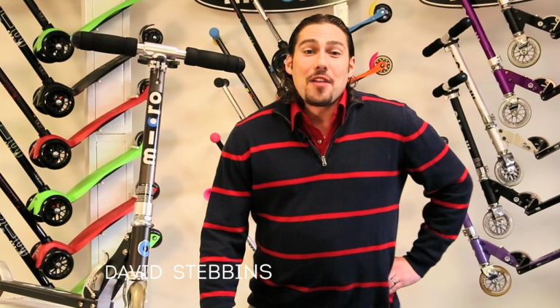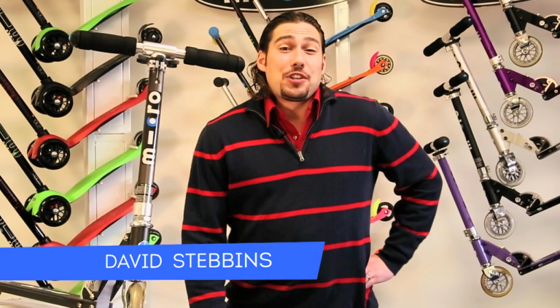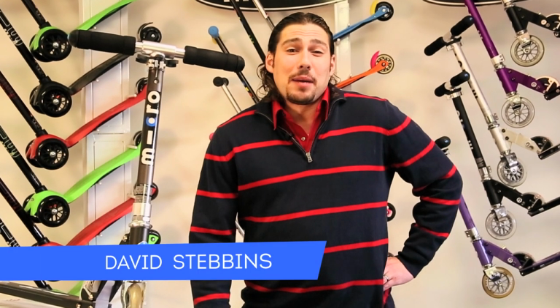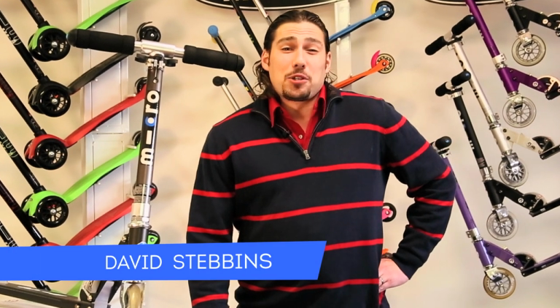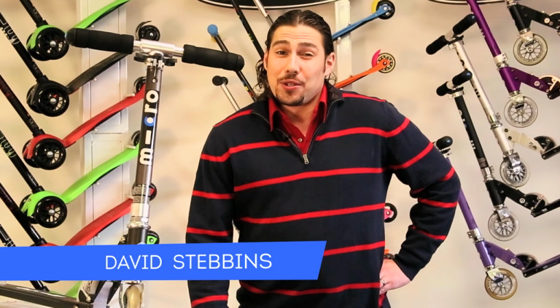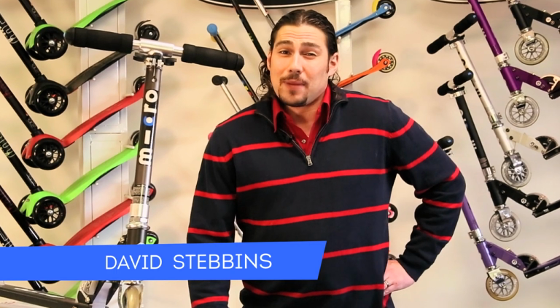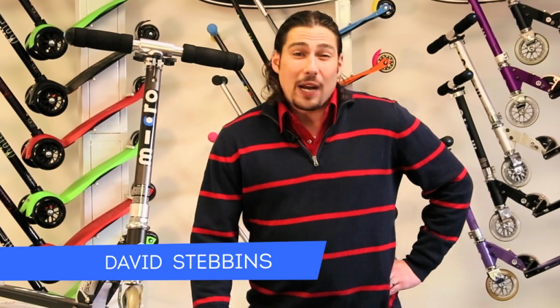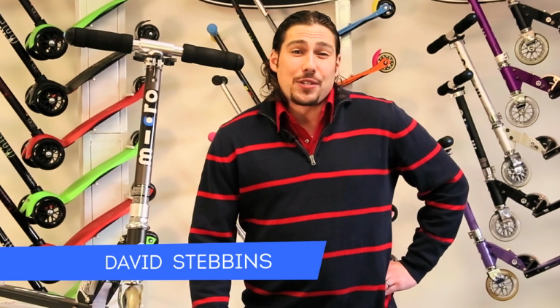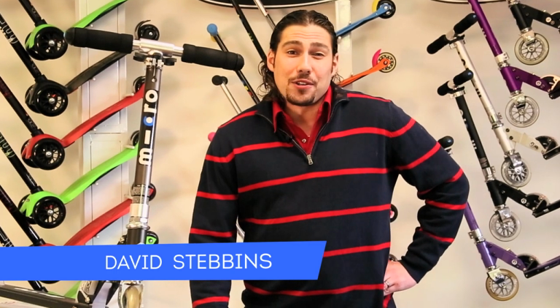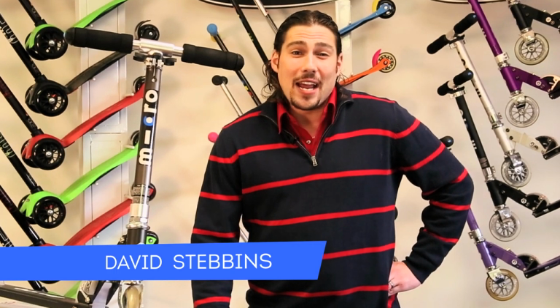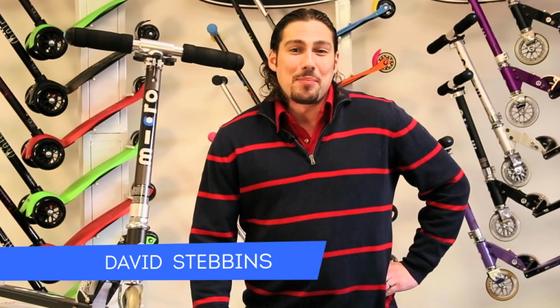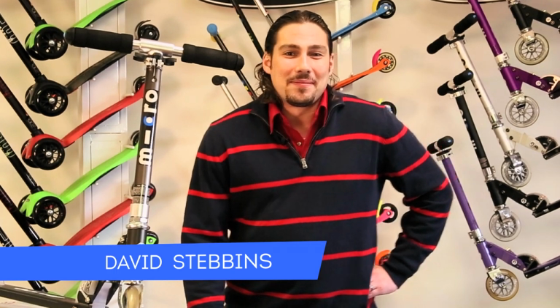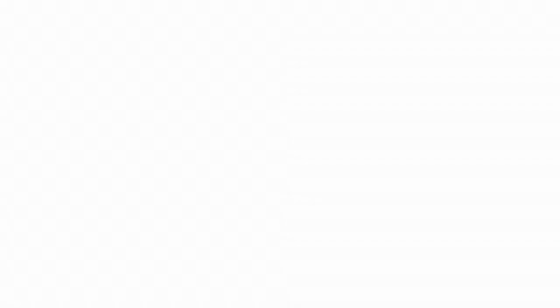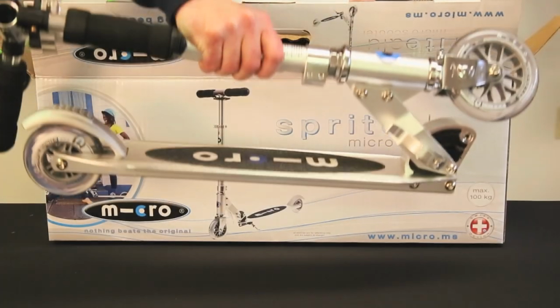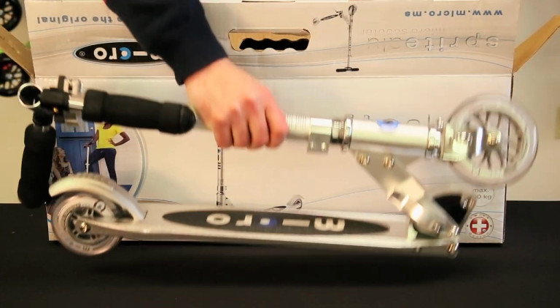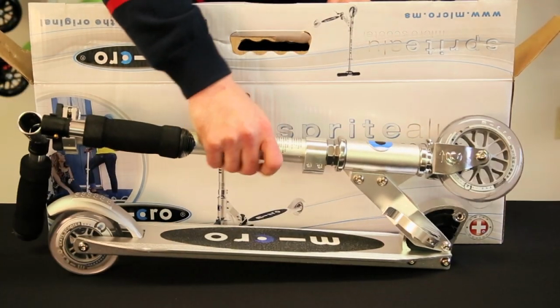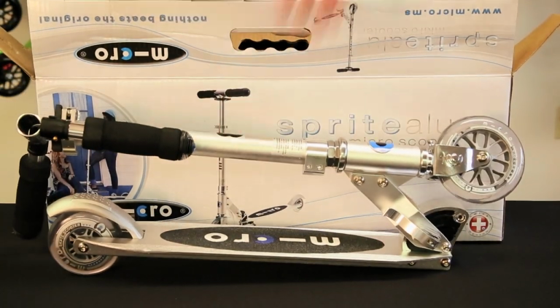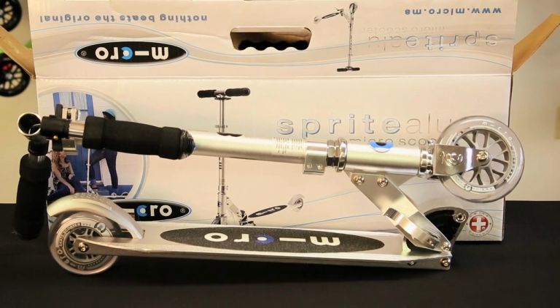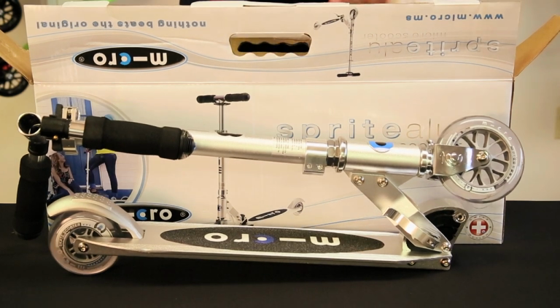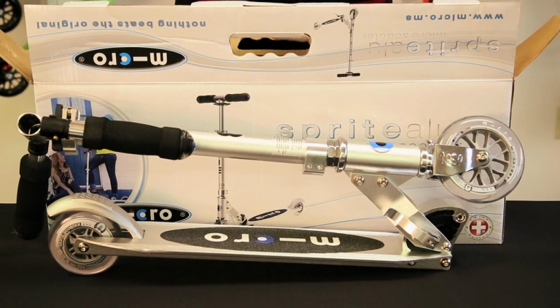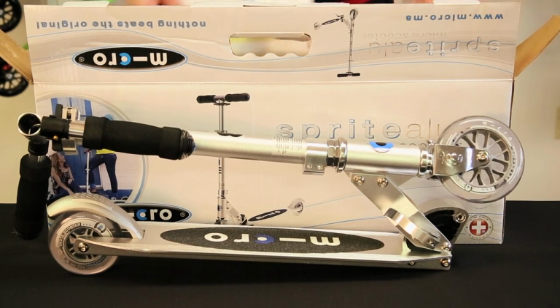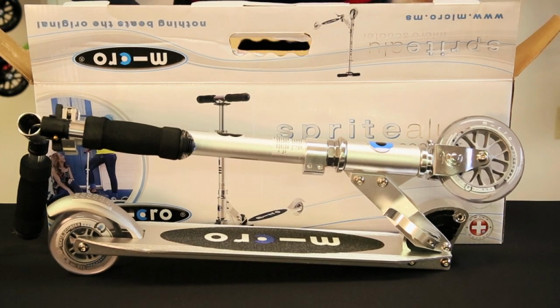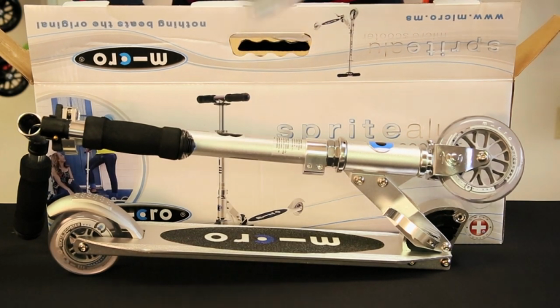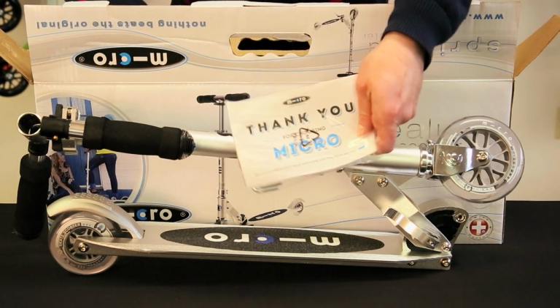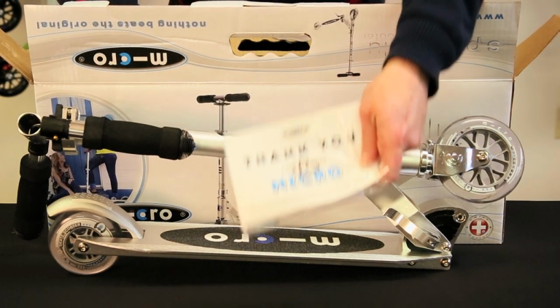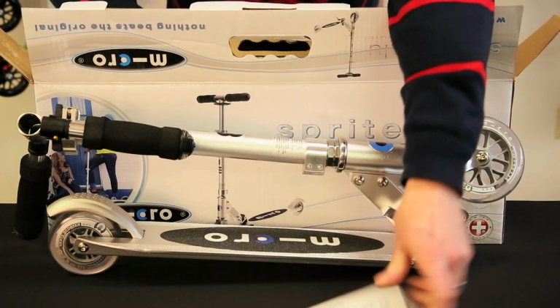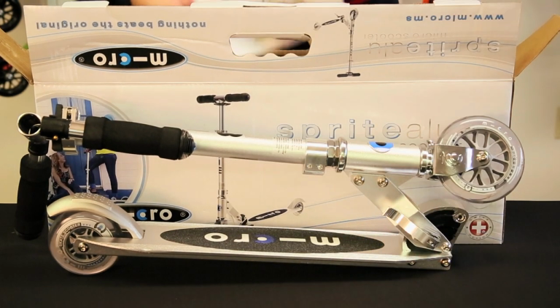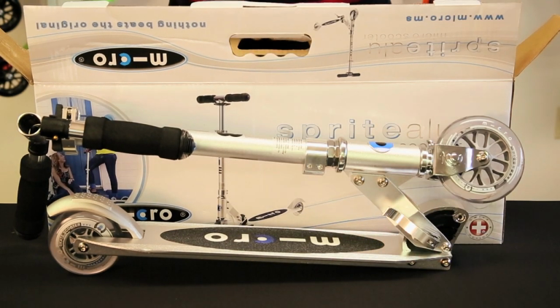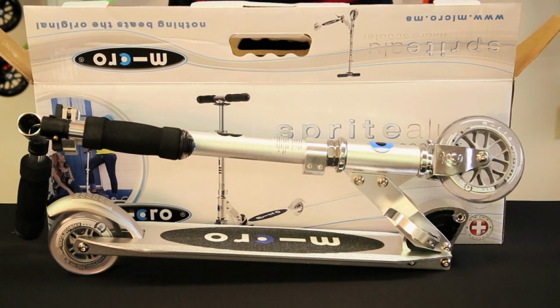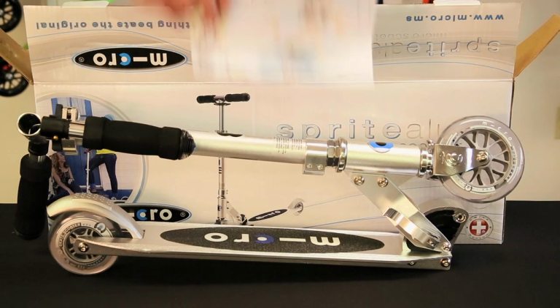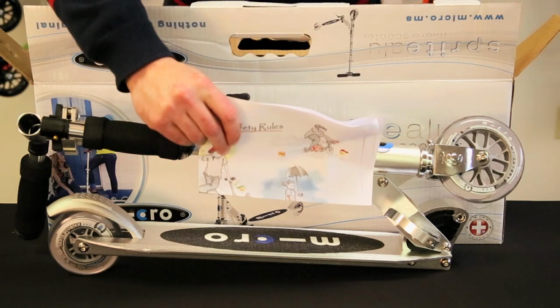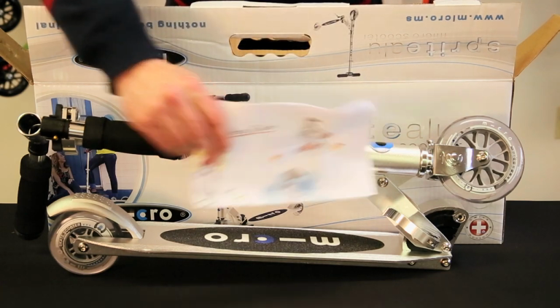Thank you for choosing the MicroSprites scooter. It's a great choice for riders ages 8 and up. Inside of your MicroSprites display box should be the folded down scooter, instruction manual packet with allen keys, and your scooter safety tips poster.